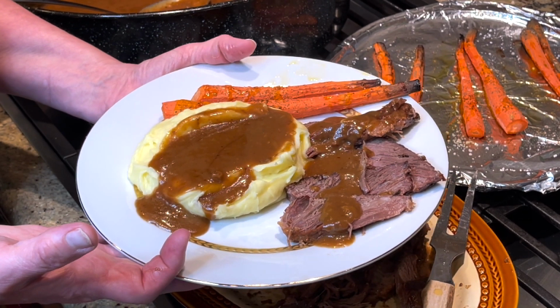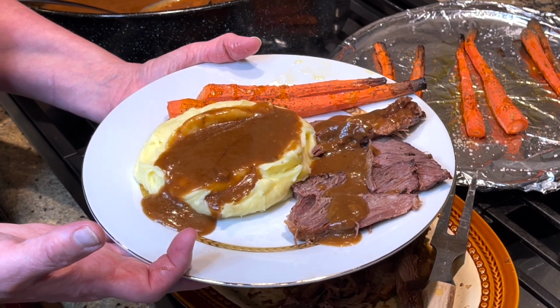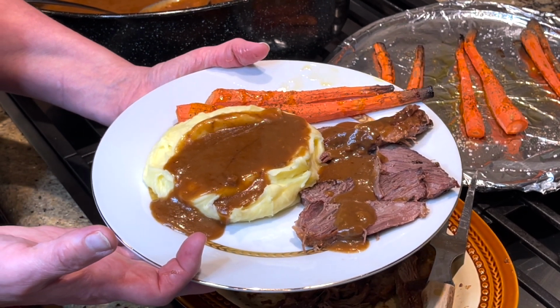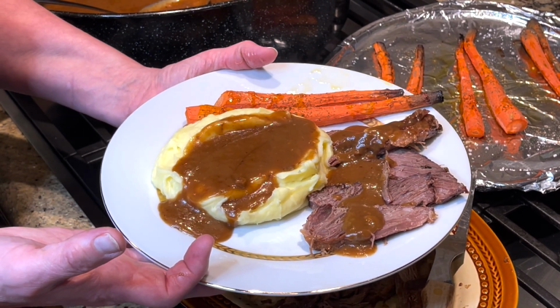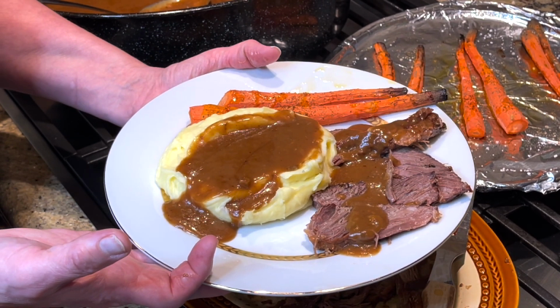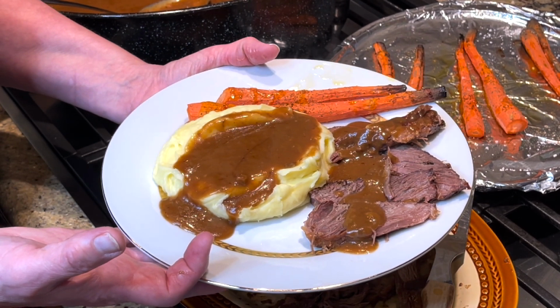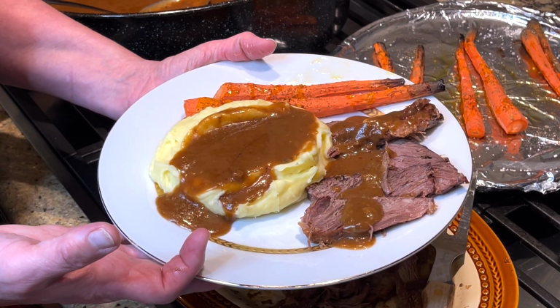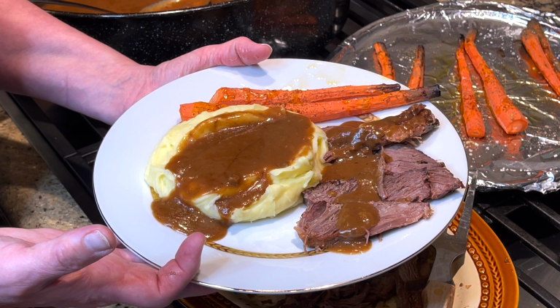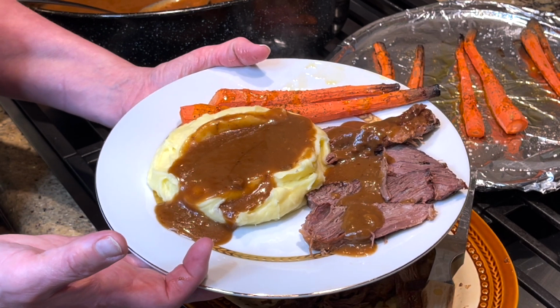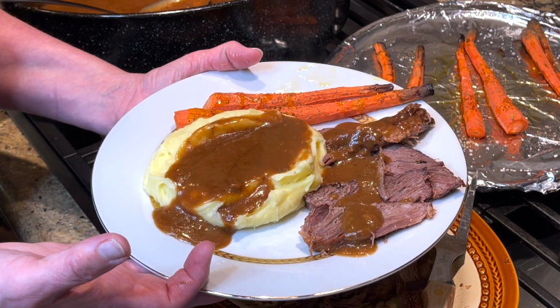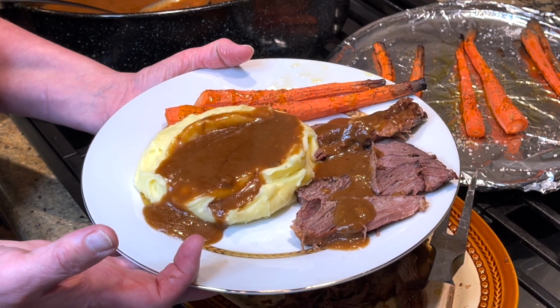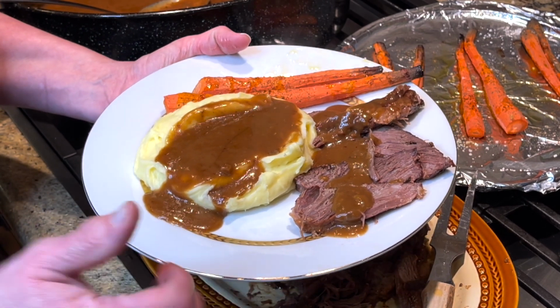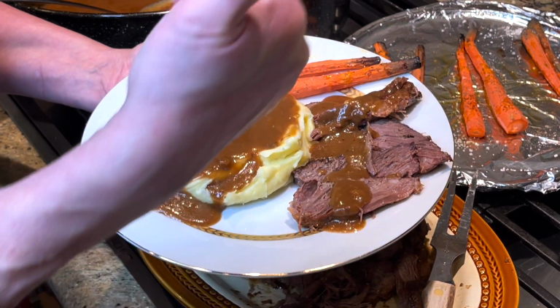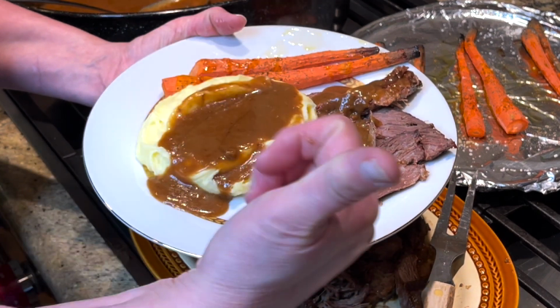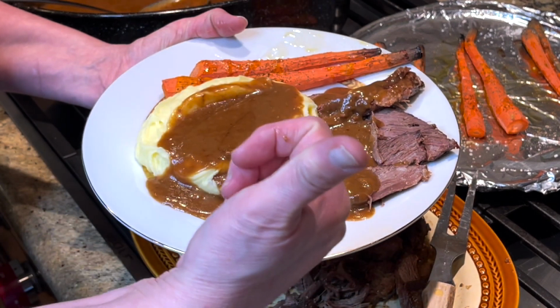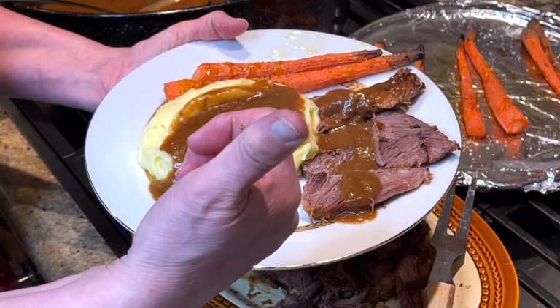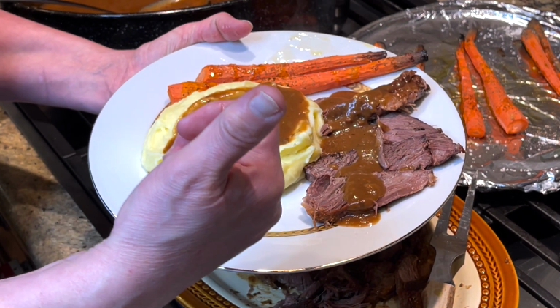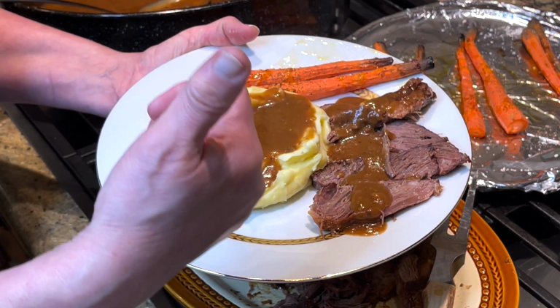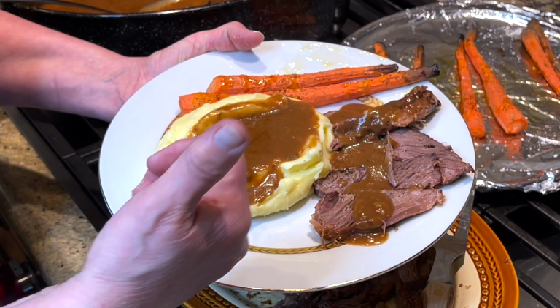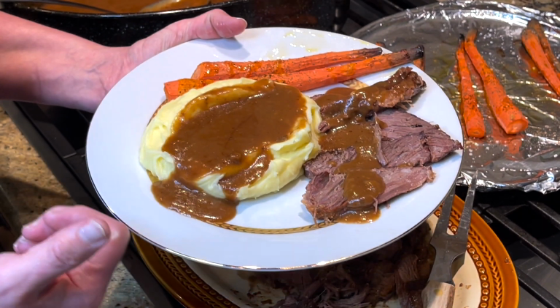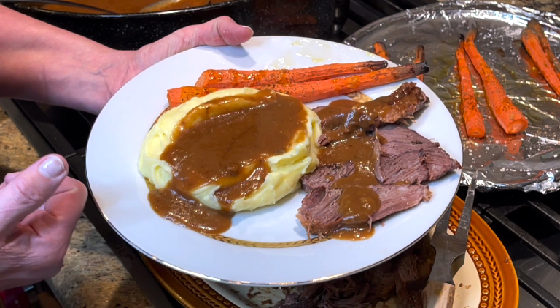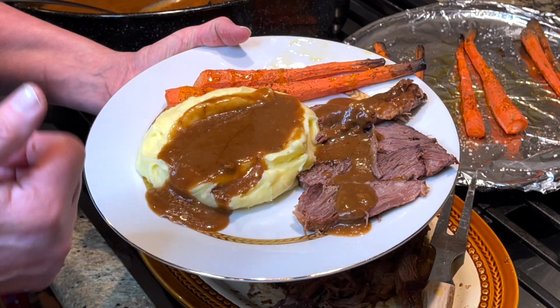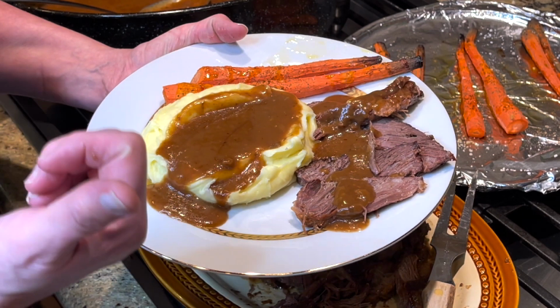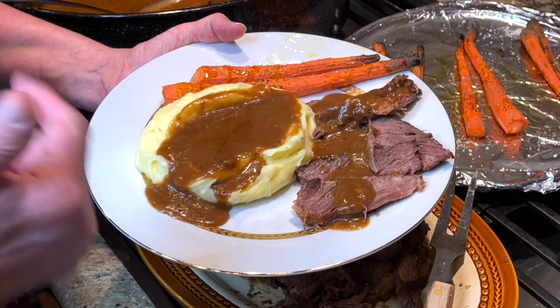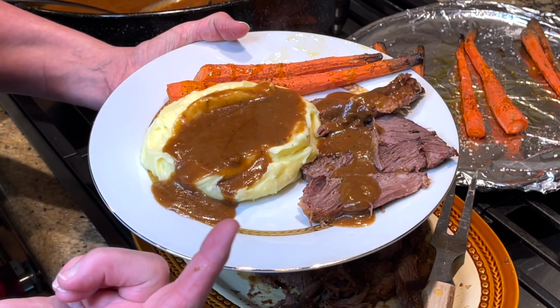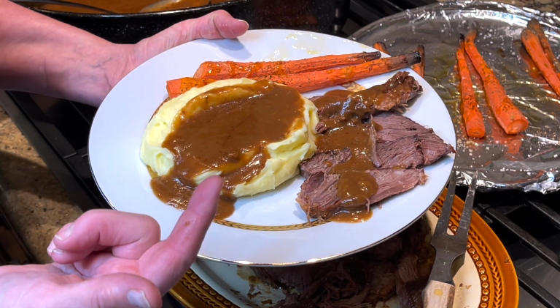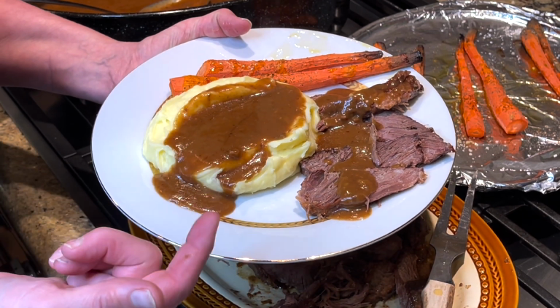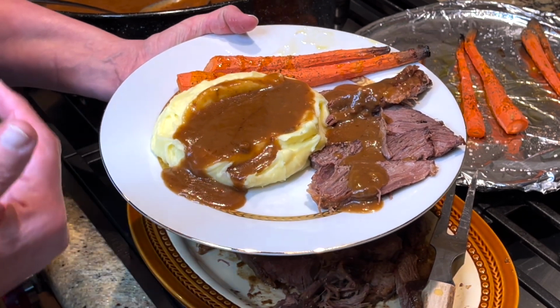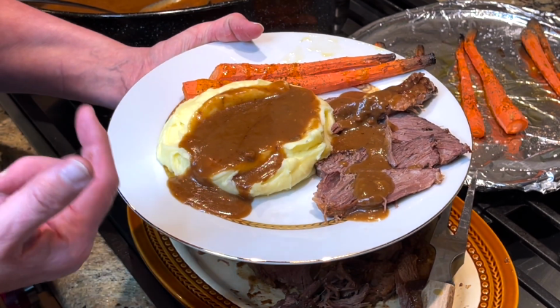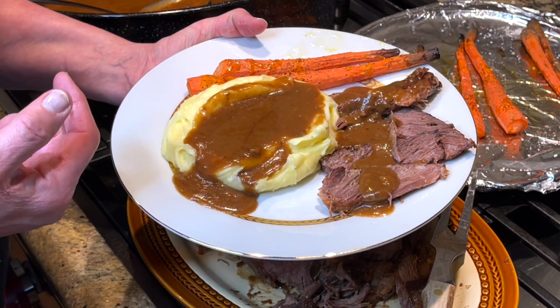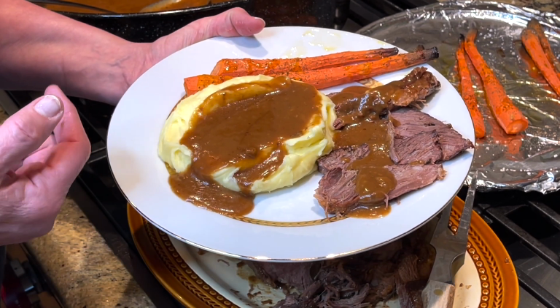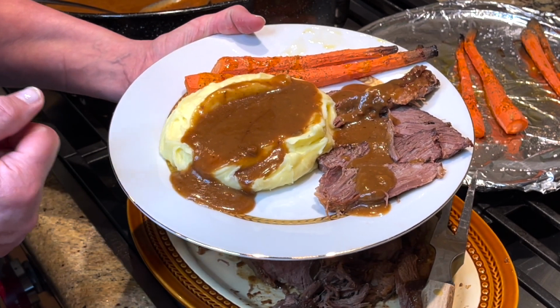And this is Jana's Pepsi Pot Roast with whipped potatoes, homemade gravy, and delicious roasted carrots. Thank you for stopping by Jana's Kitchen! Please remember to hit the thumbs up because that really helps reach other people with my recipes. Hit thumbs up, hit subscribe, and please stop back to Jana's Kitchen.